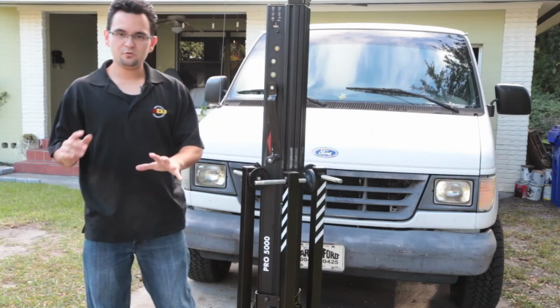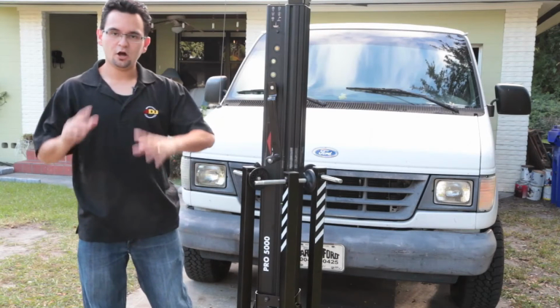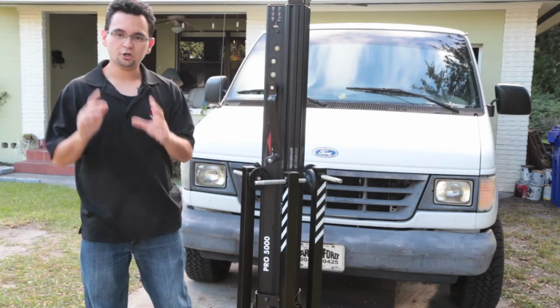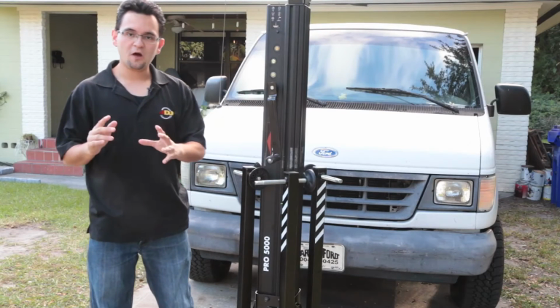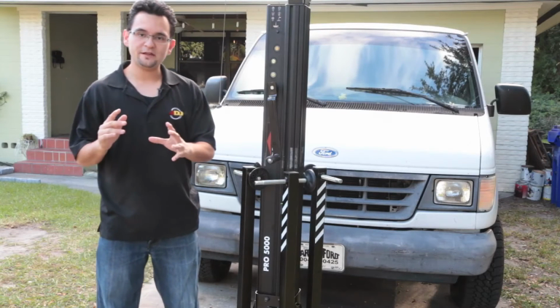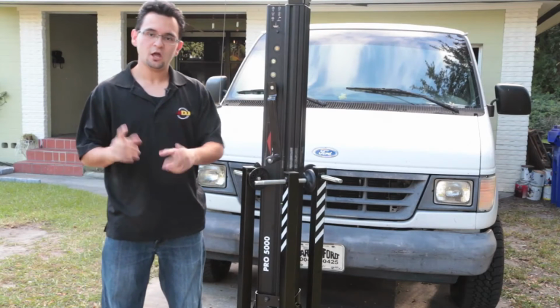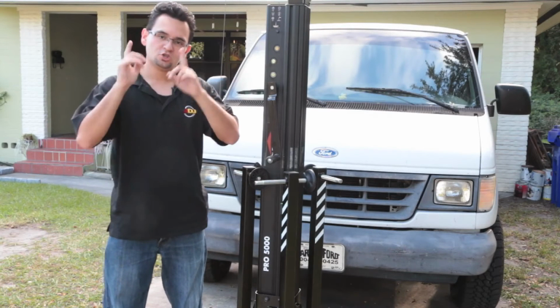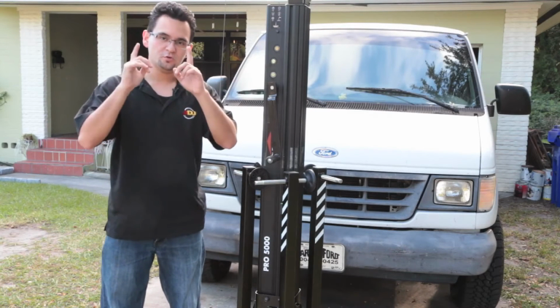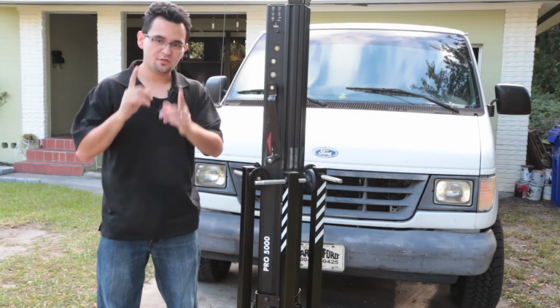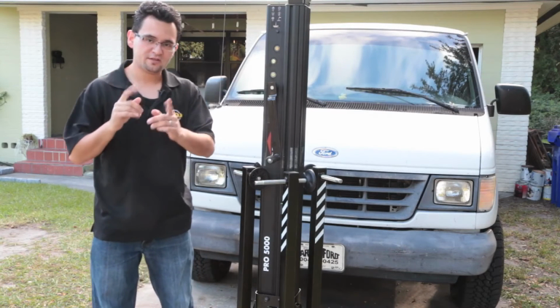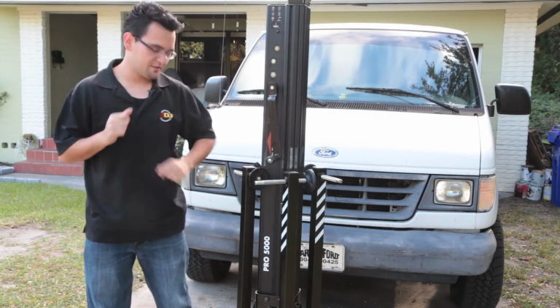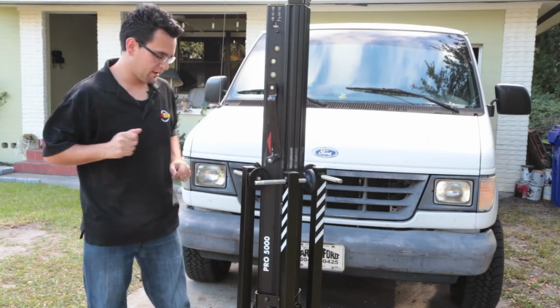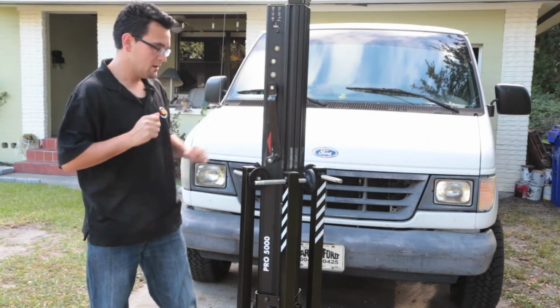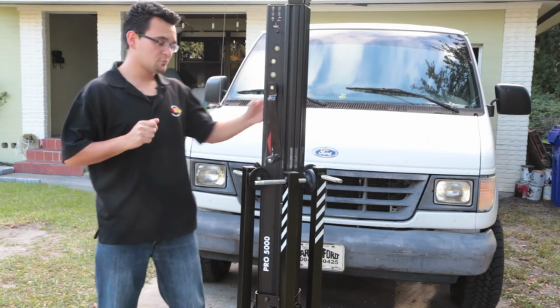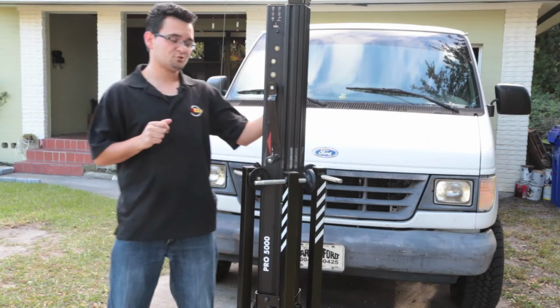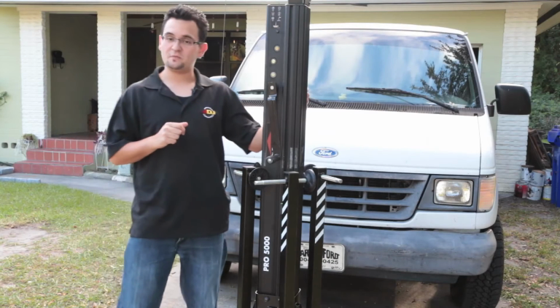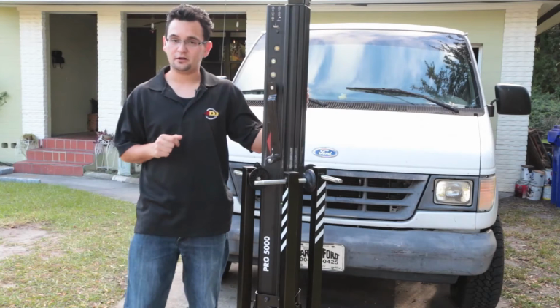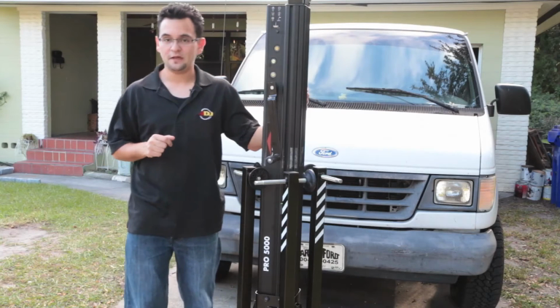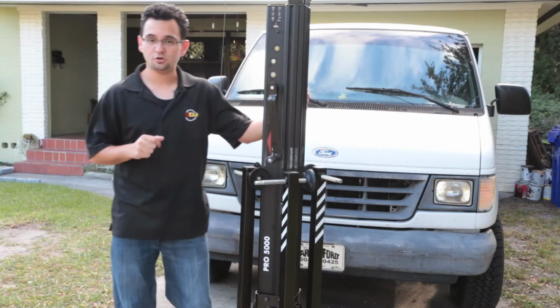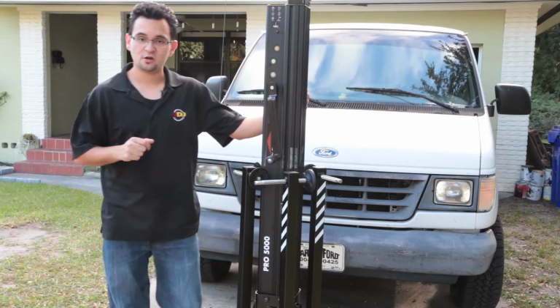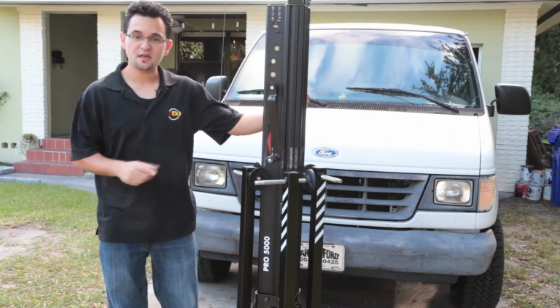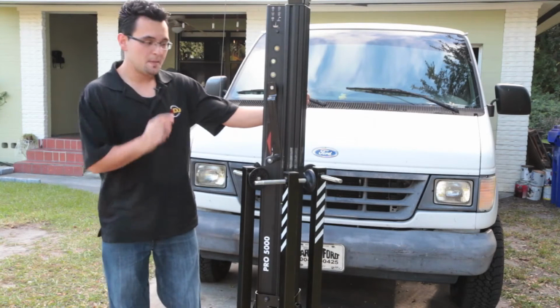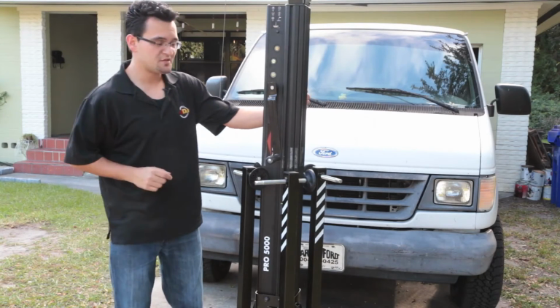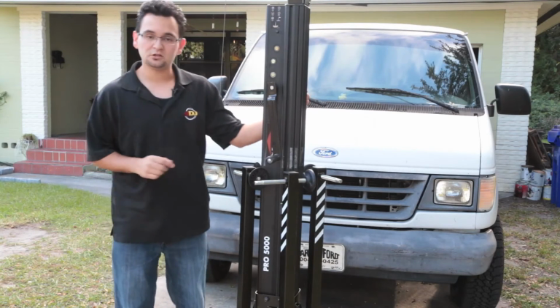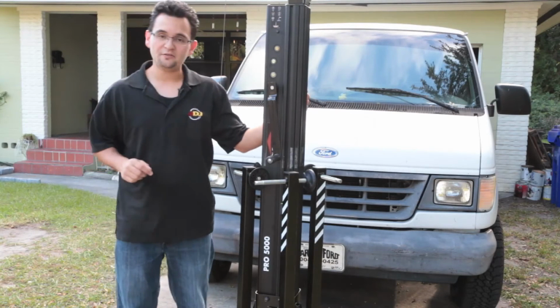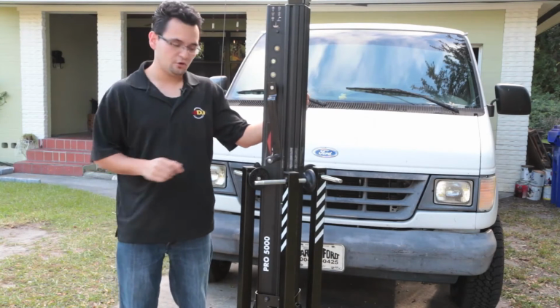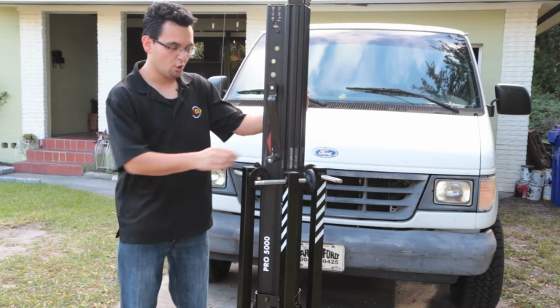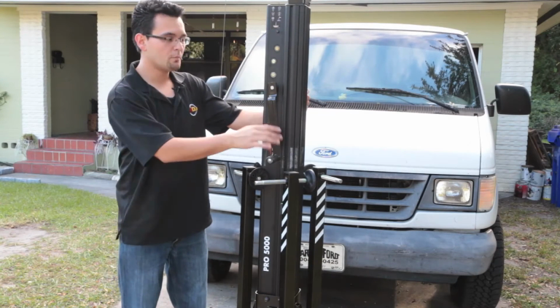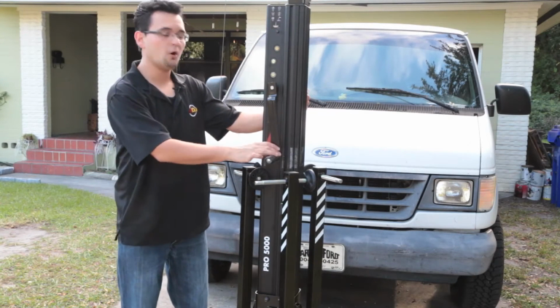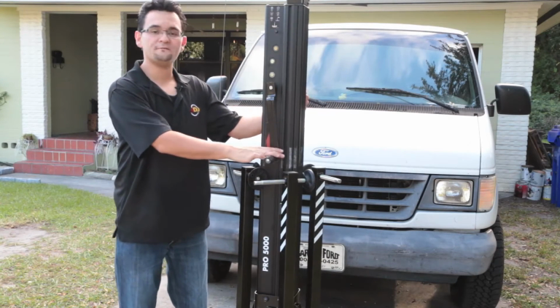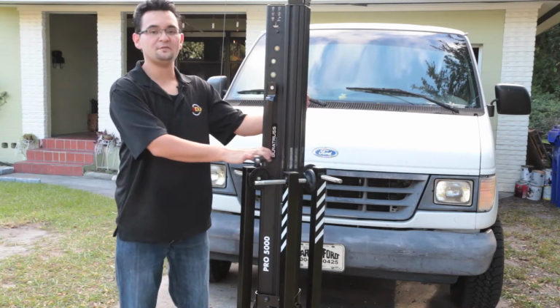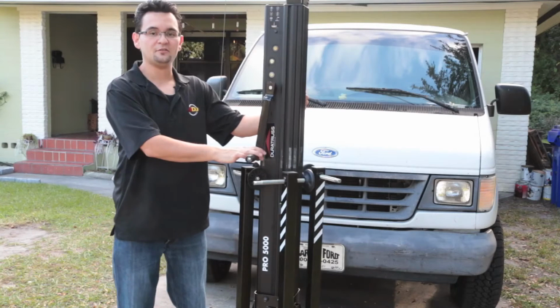Hey everyone, Arnaldo Wofferman here, showing you another exciting stand from Global Trust America, Endura Trust. This is the Goliath Studio Pro 5000.